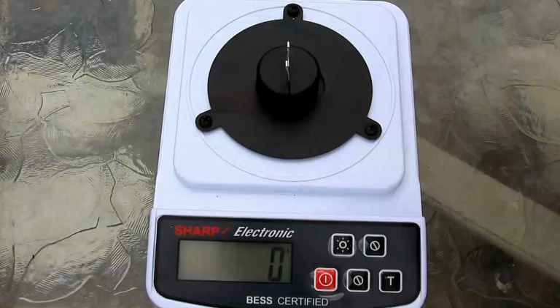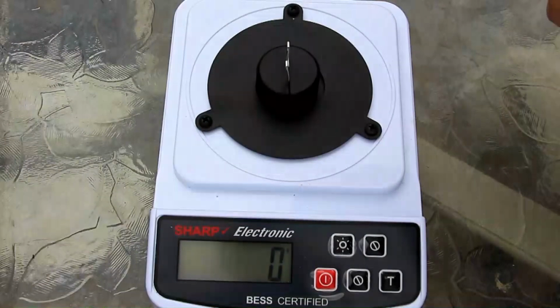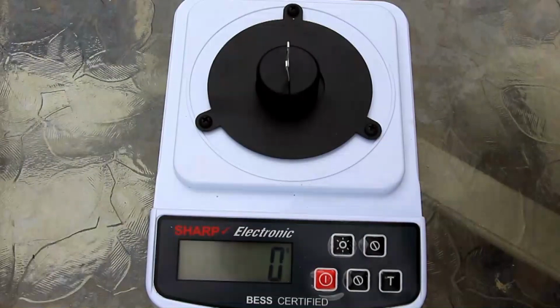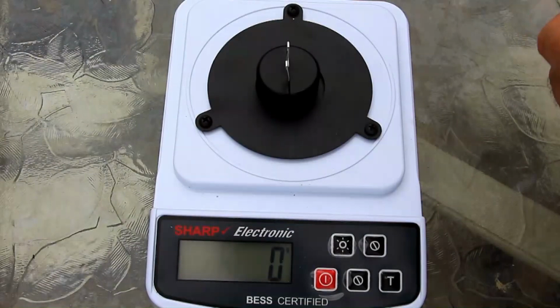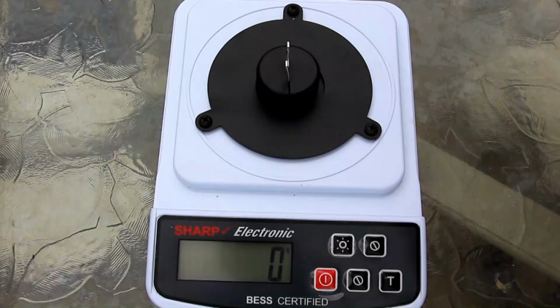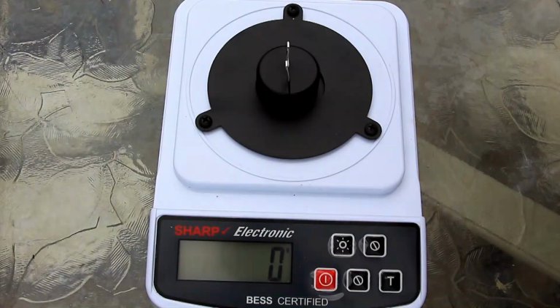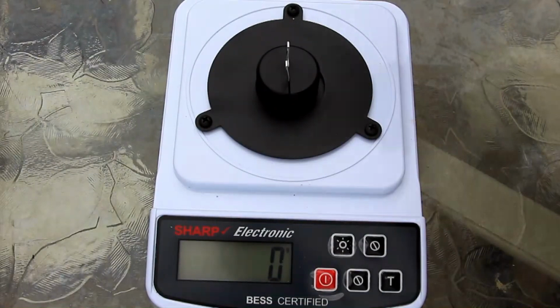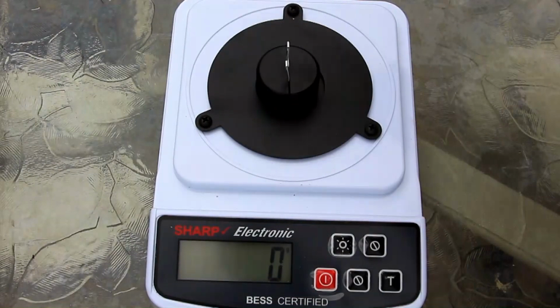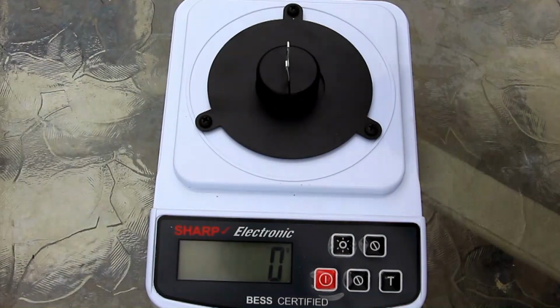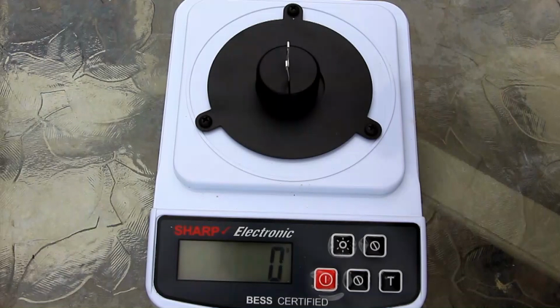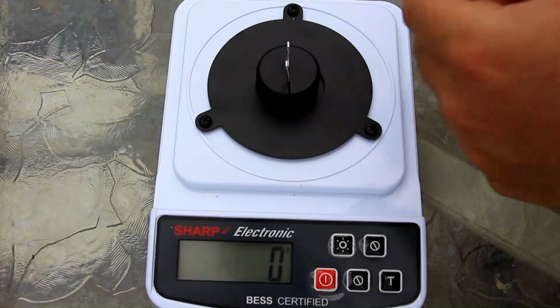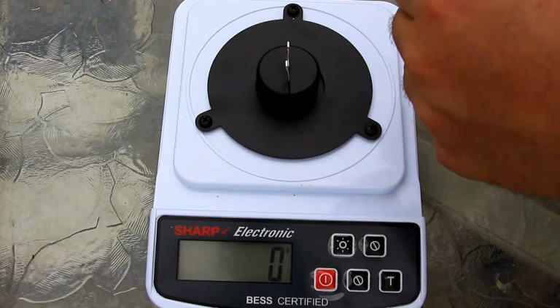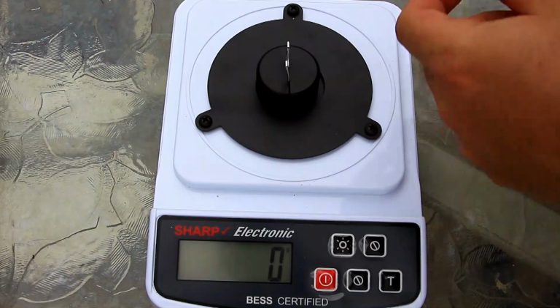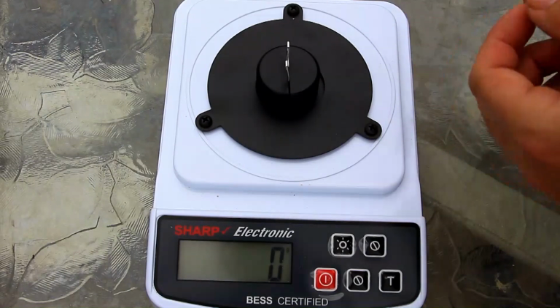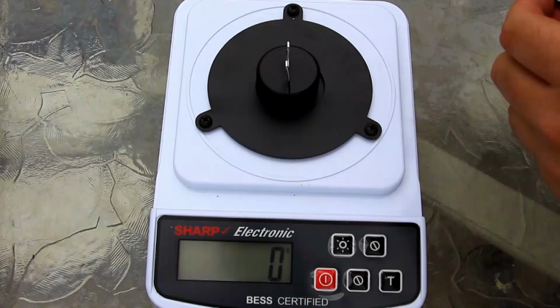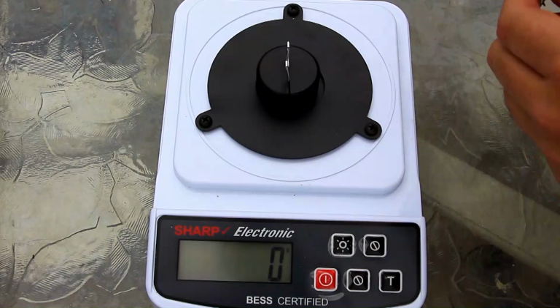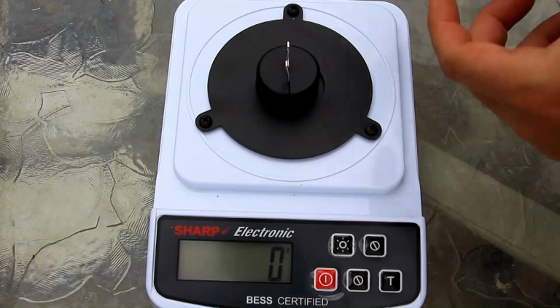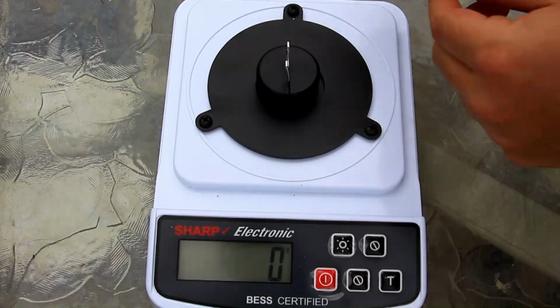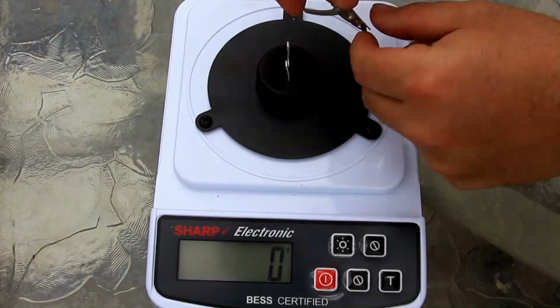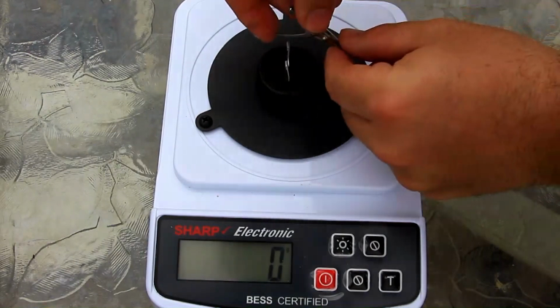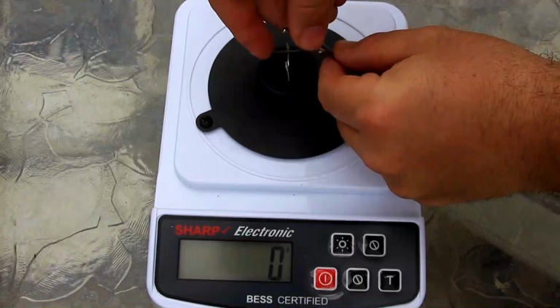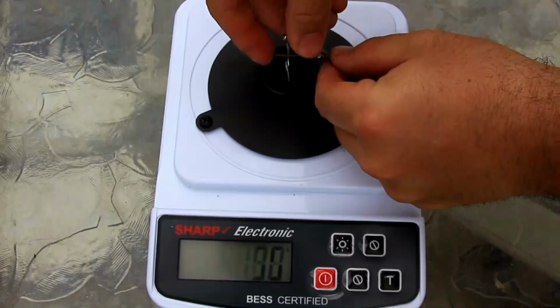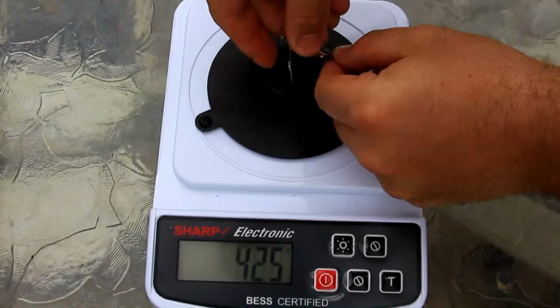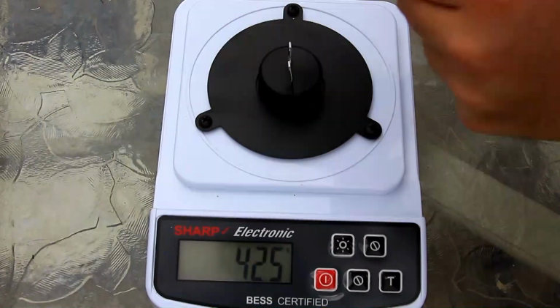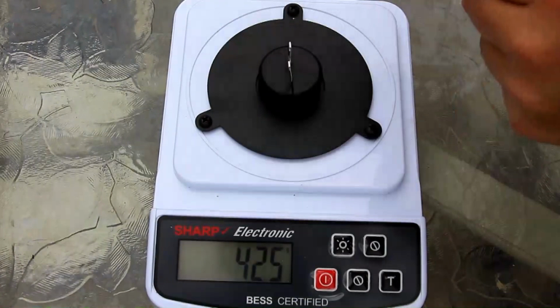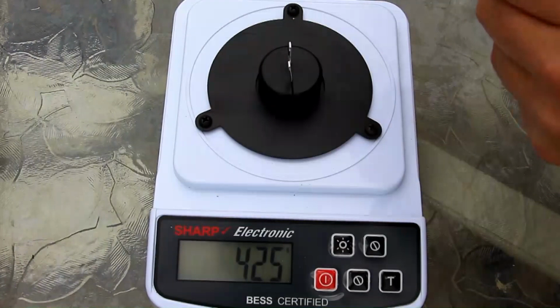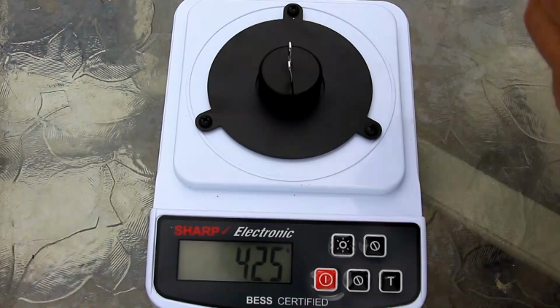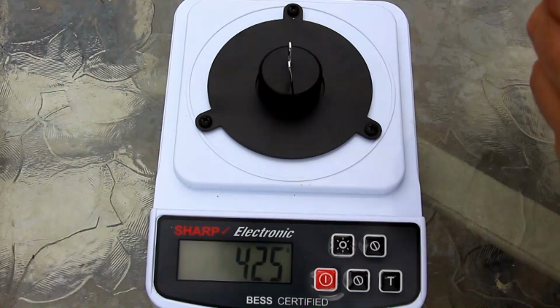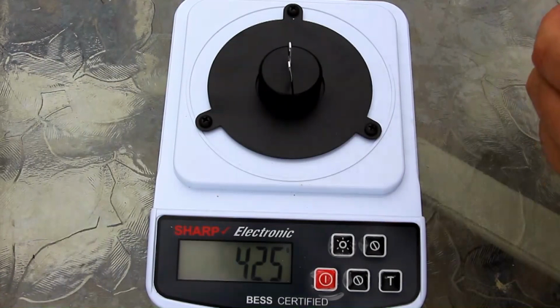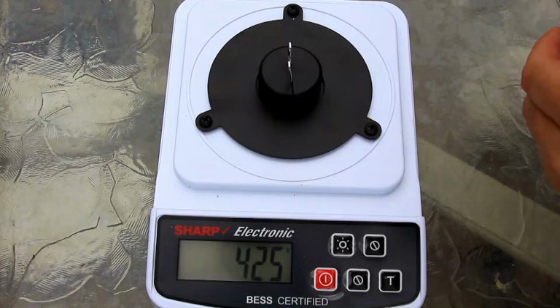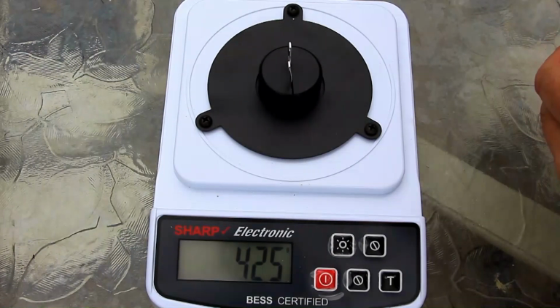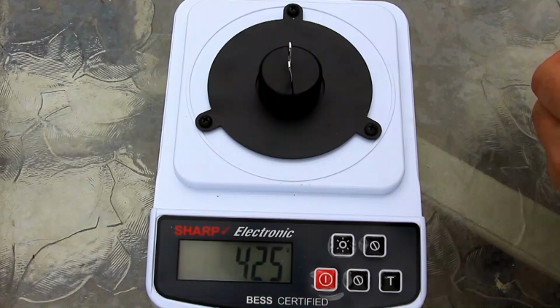All righty, let's see how well it retained the edge after all the testing. Anything equal to or under what it had before is going to be perfect — and under is possible. 425. Yikes.